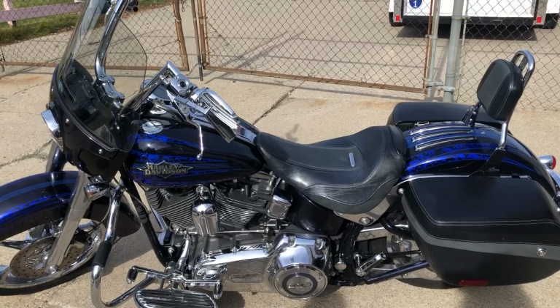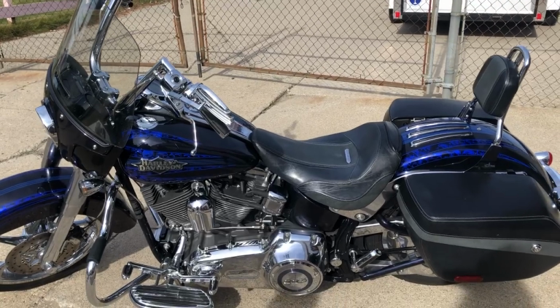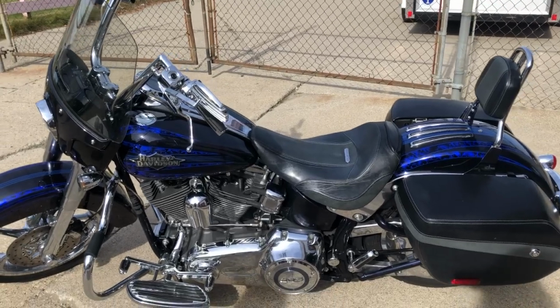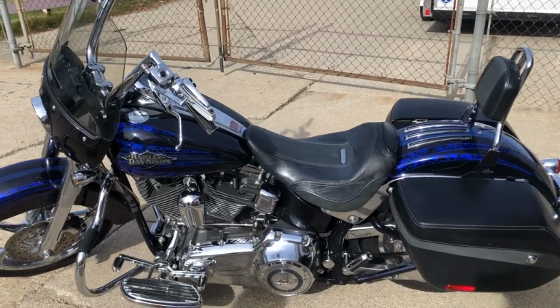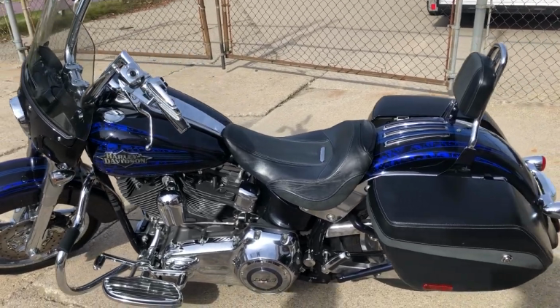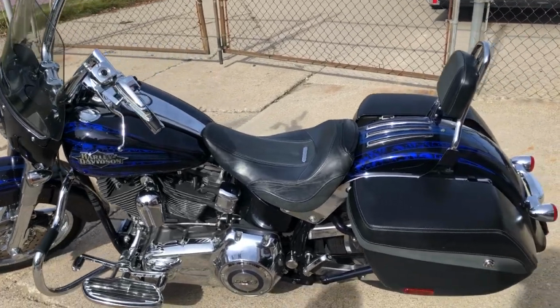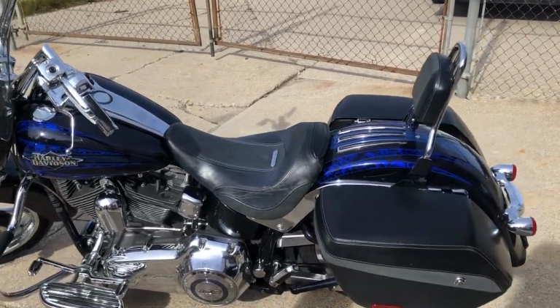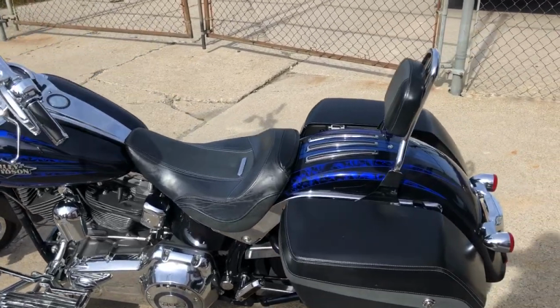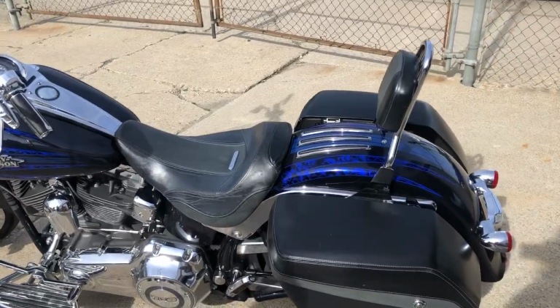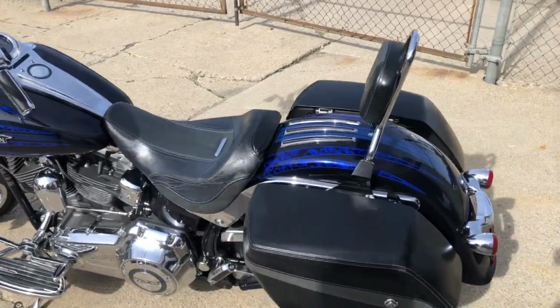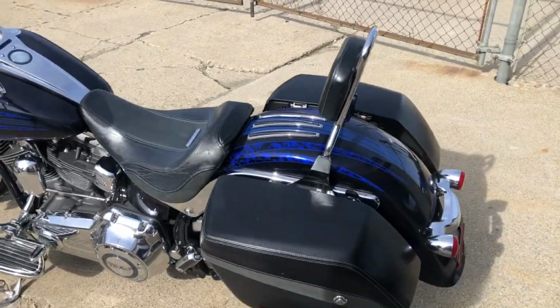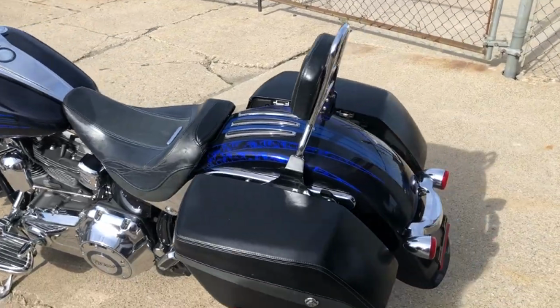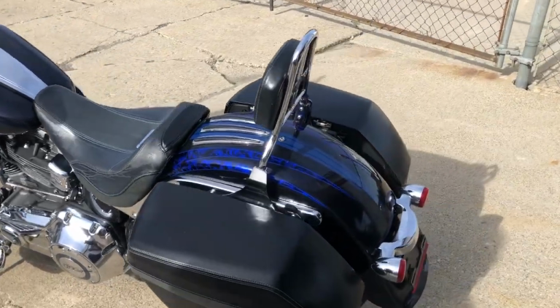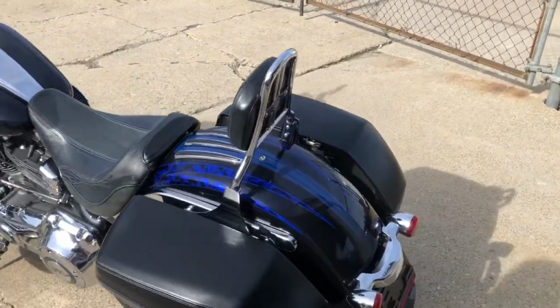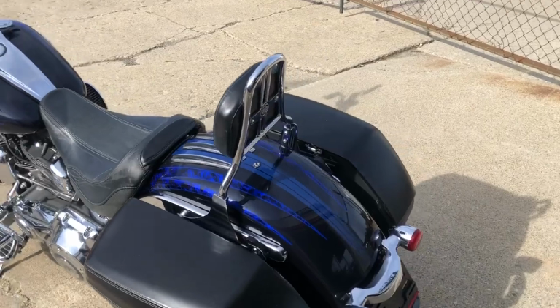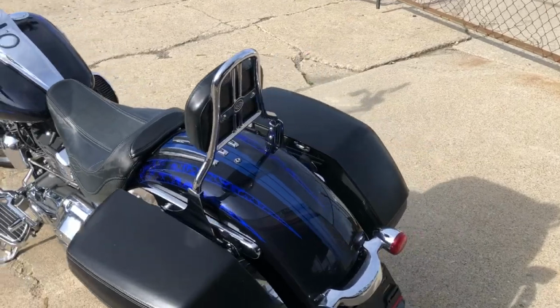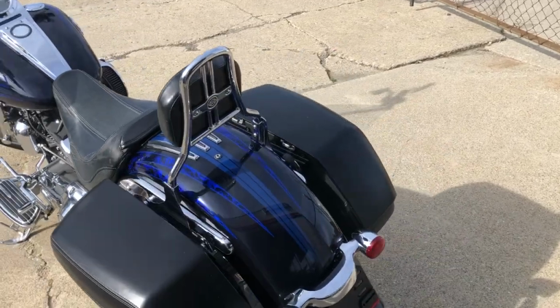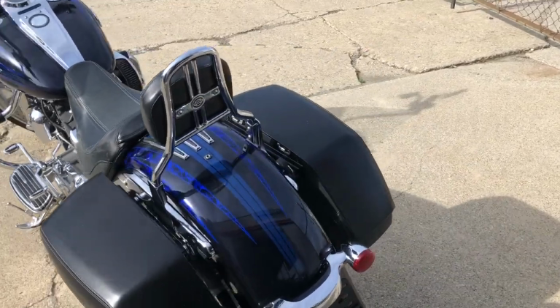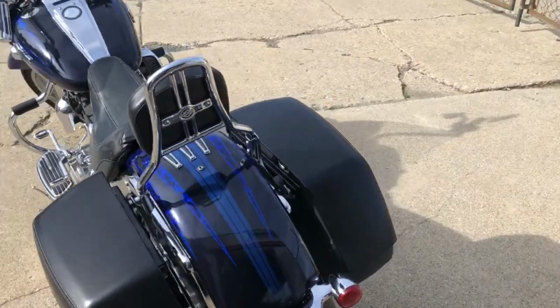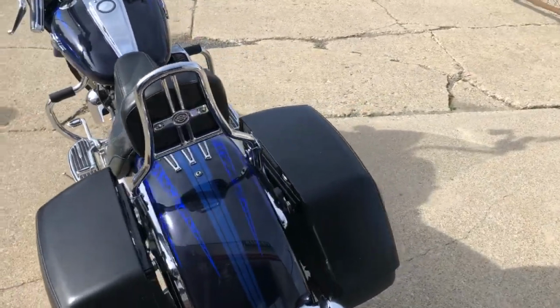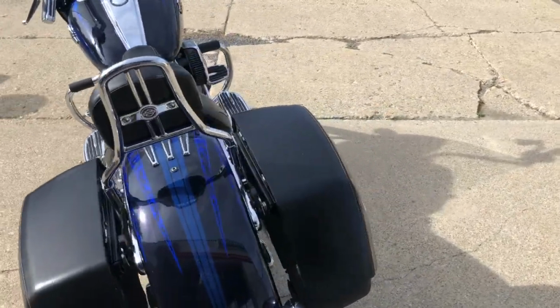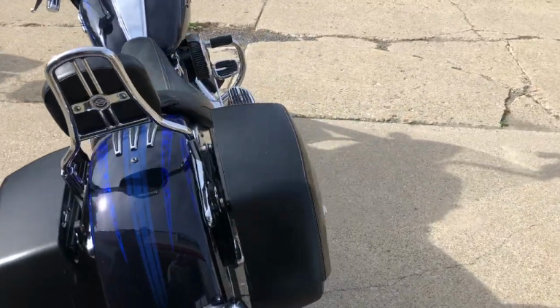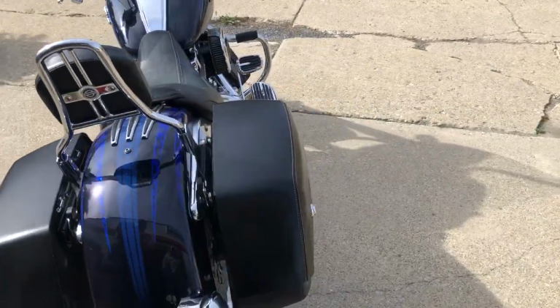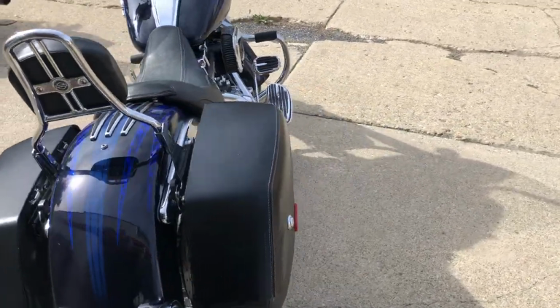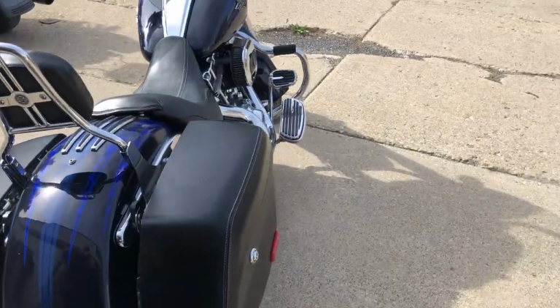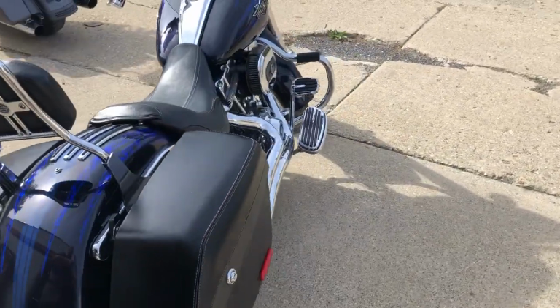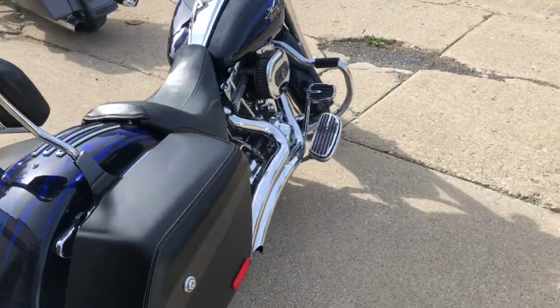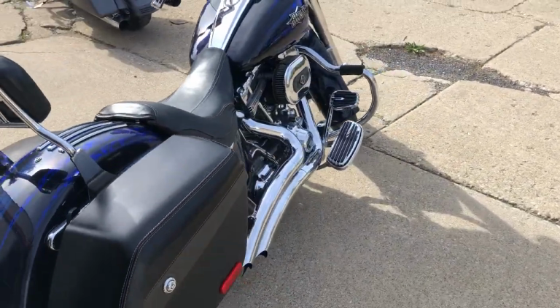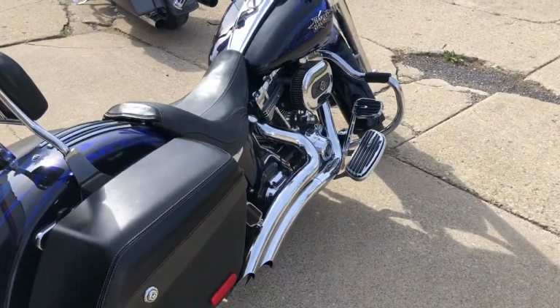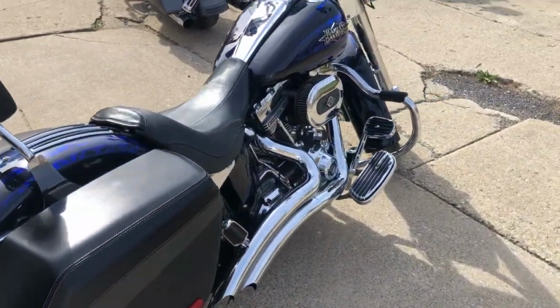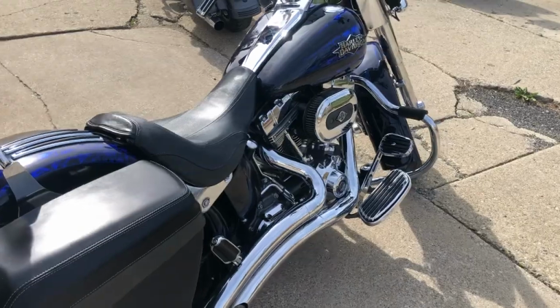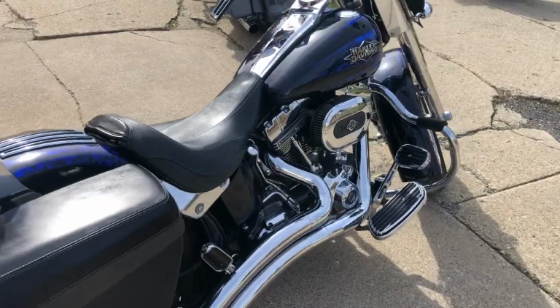Hey guys, ApprovalPowerSports.com here. Anybody looking for a nice Screamin' Eagle Softail, this is the one. 2012, super clean. This thing's a 10 out of 10. Take a close look.